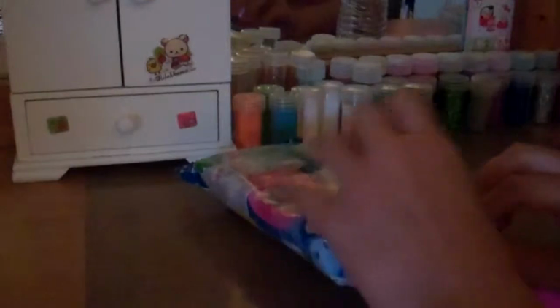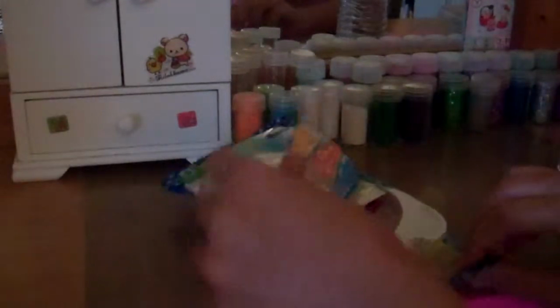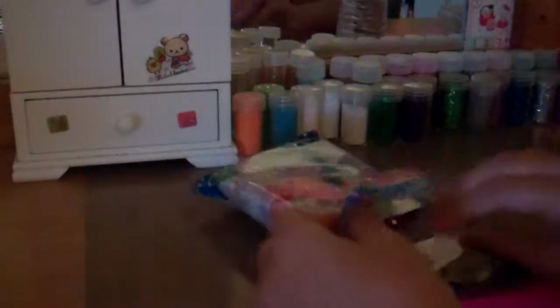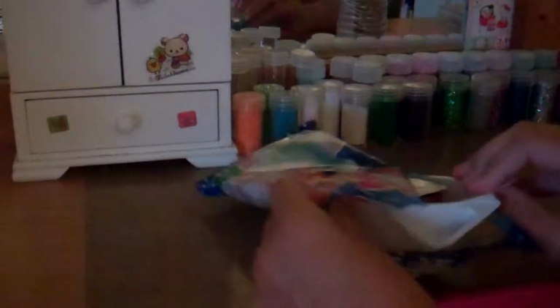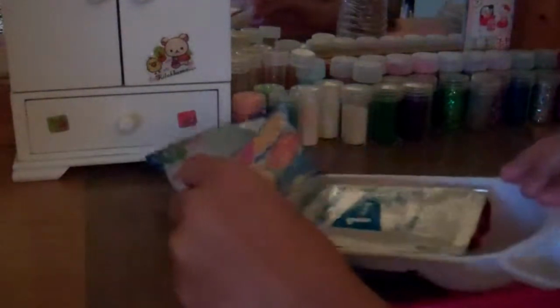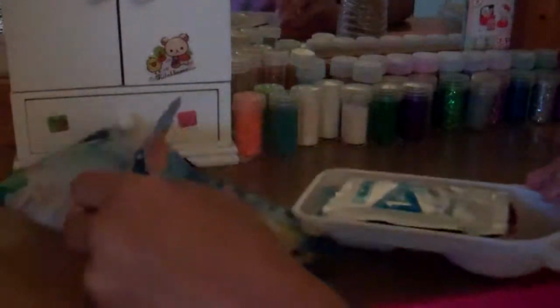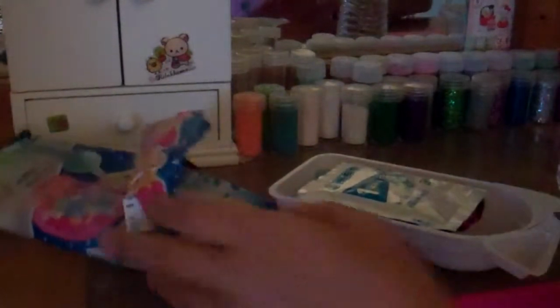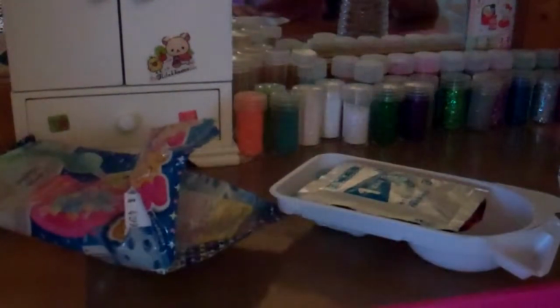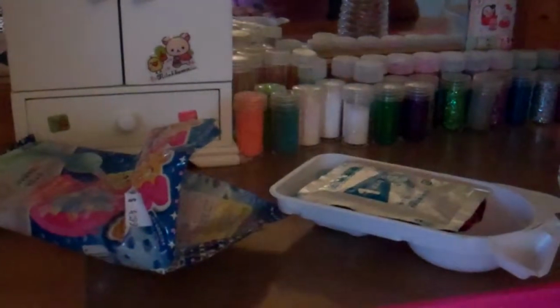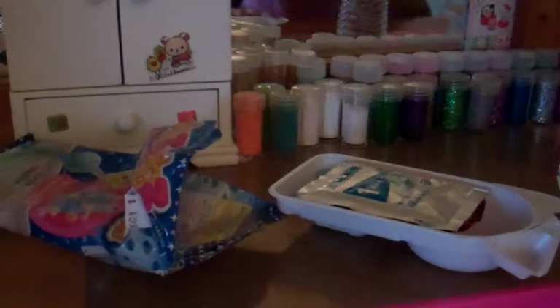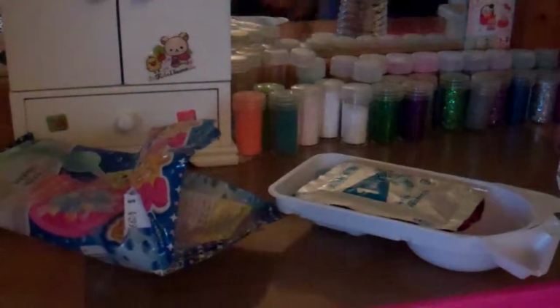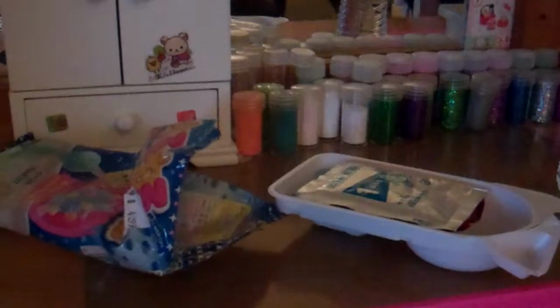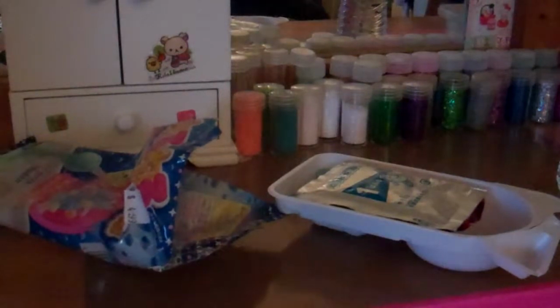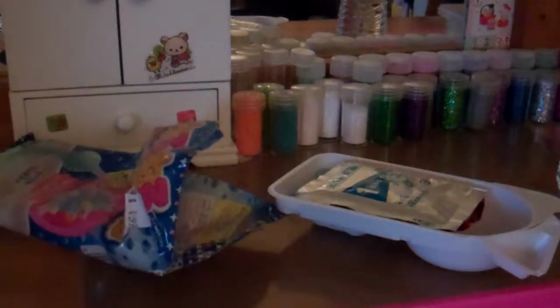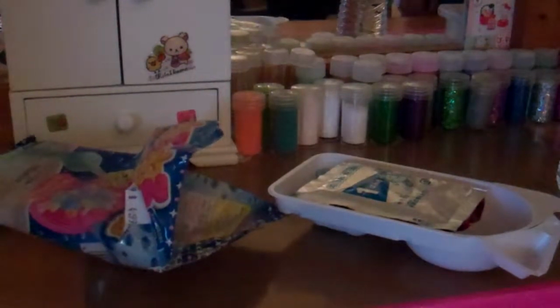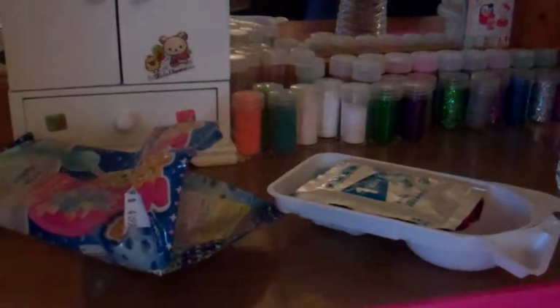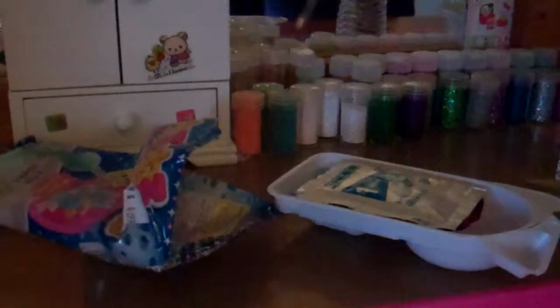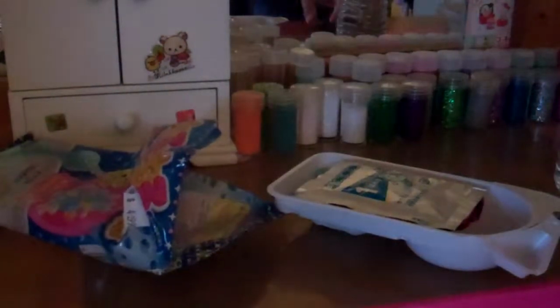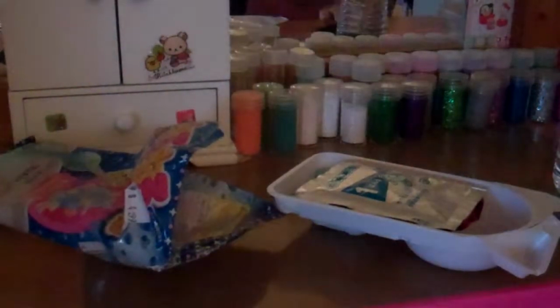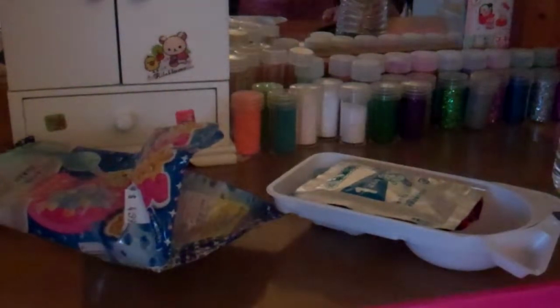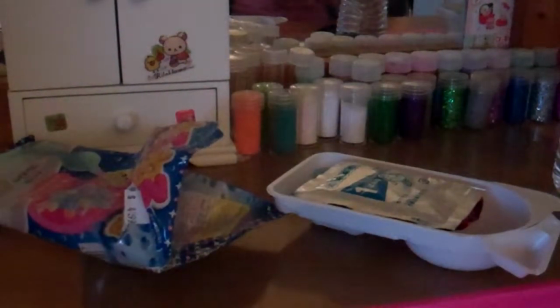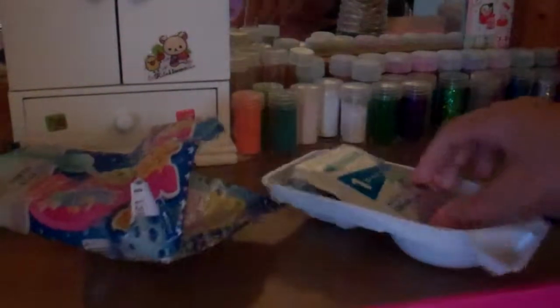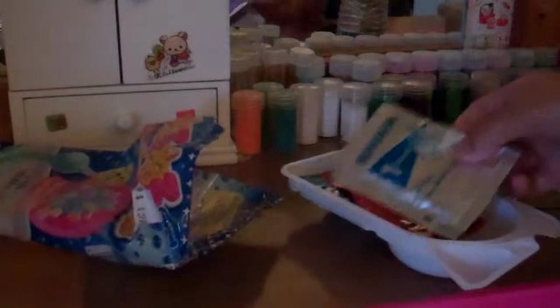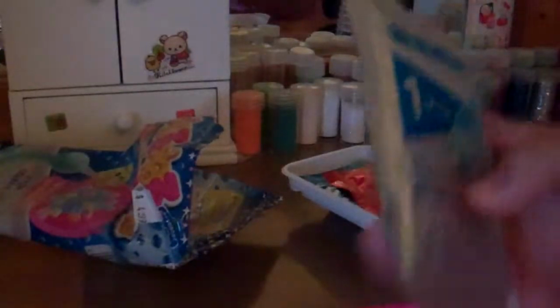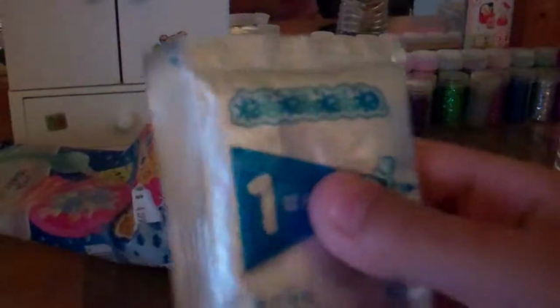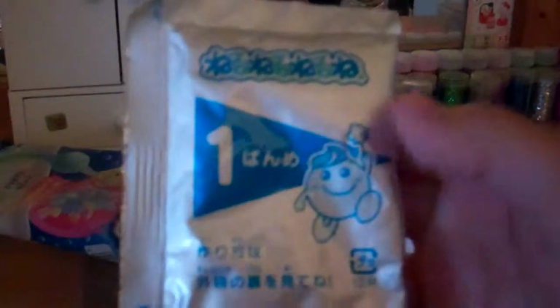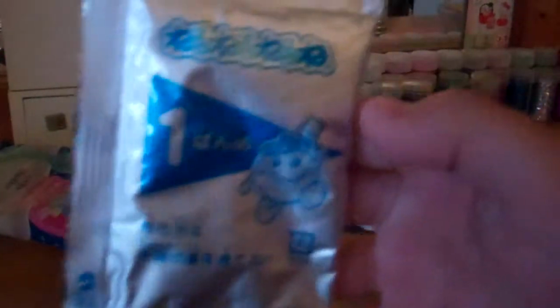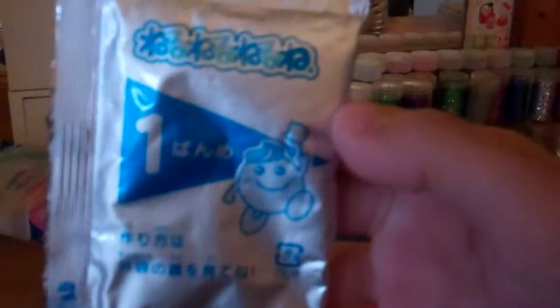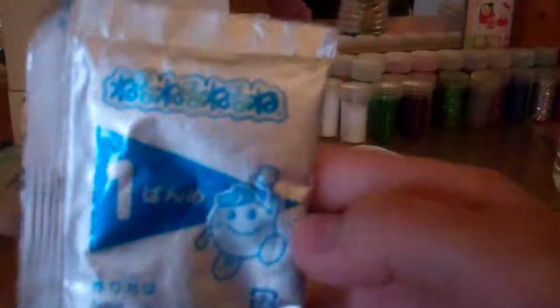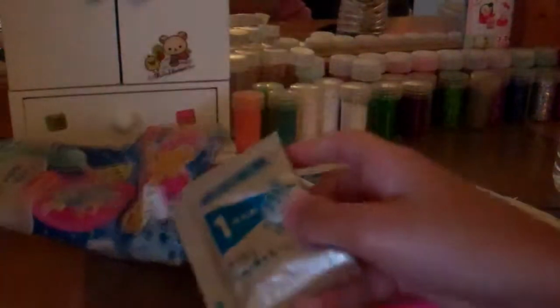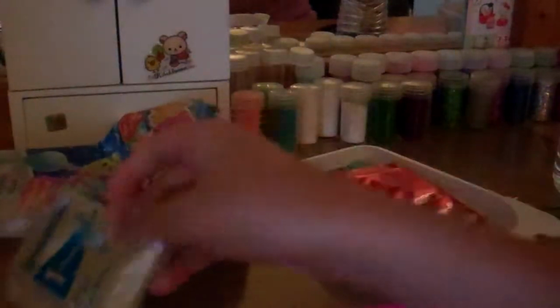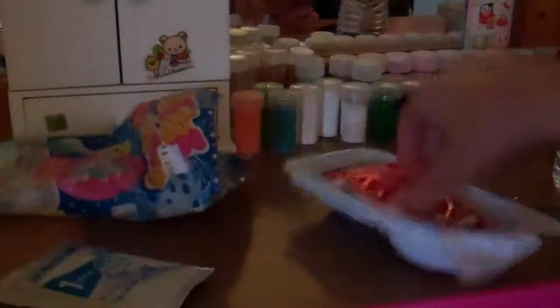I'm really excited! Oh, and I have to get my scissors. Okay, so here is the first packet. It has this really cute little guy on it — it's really cute.